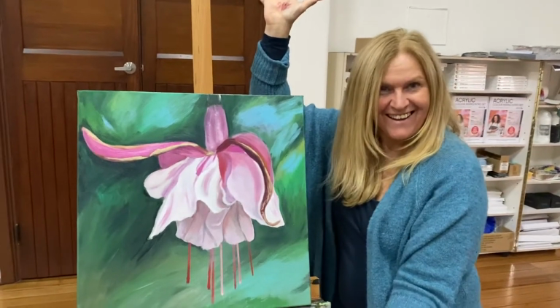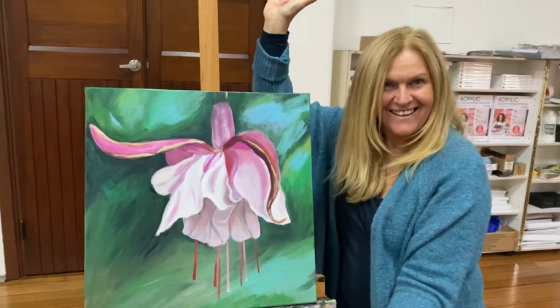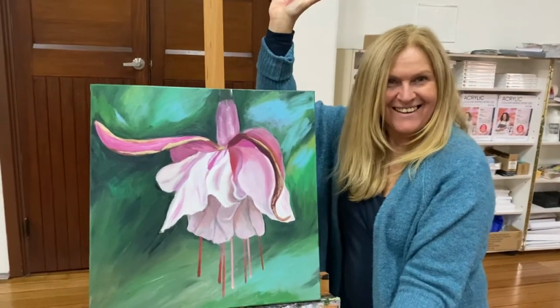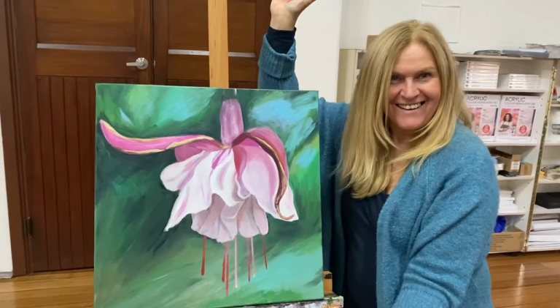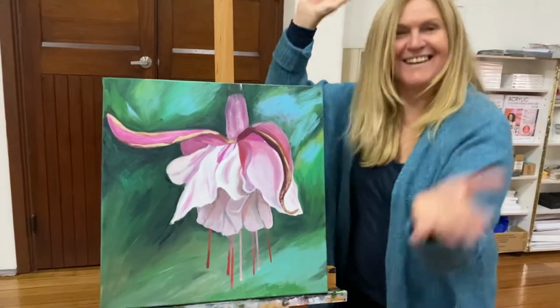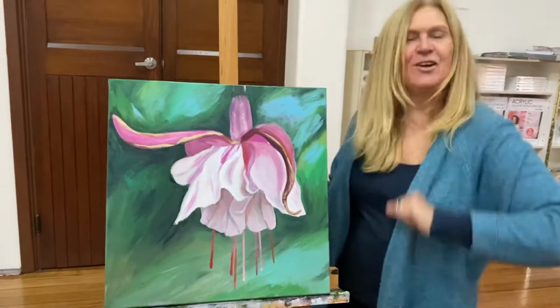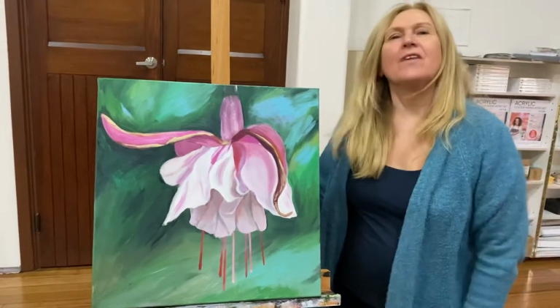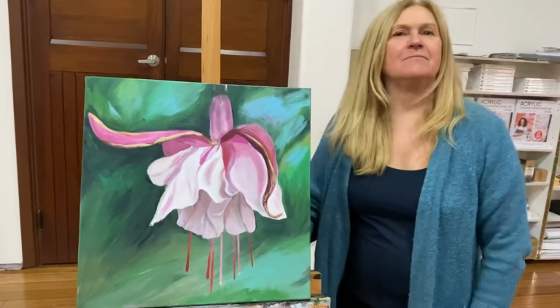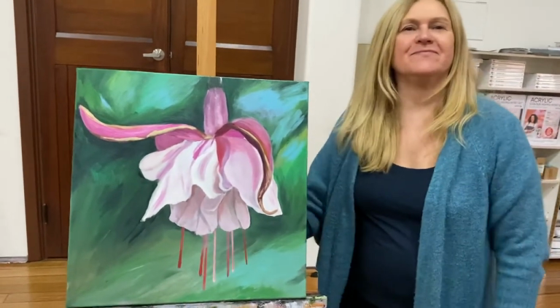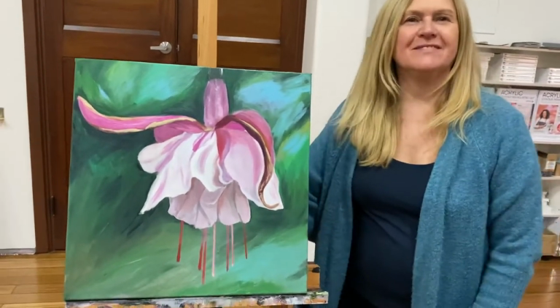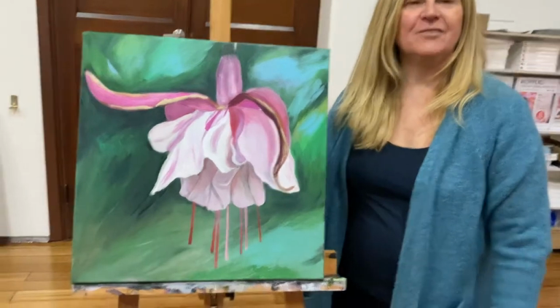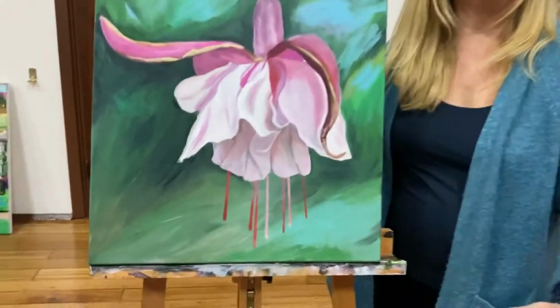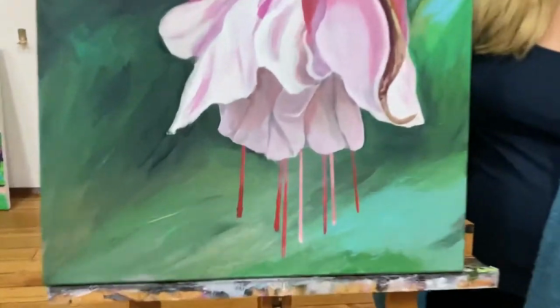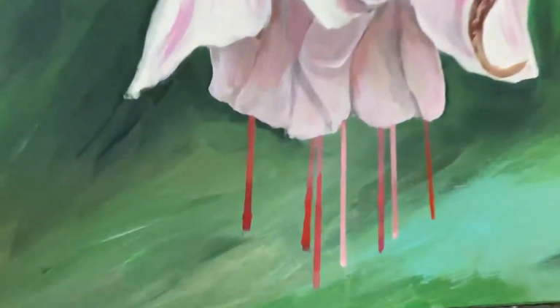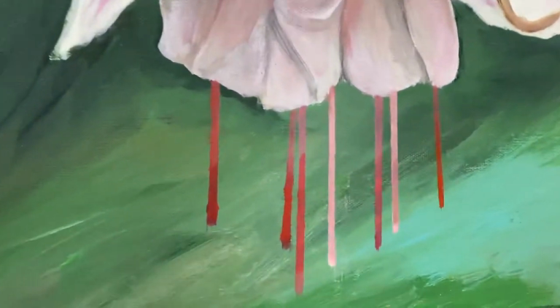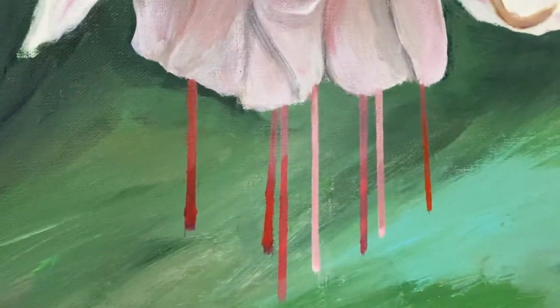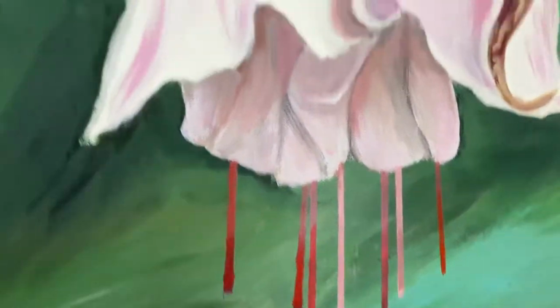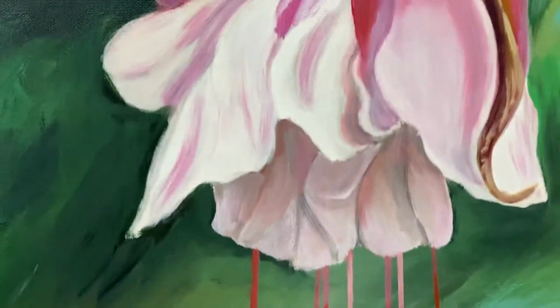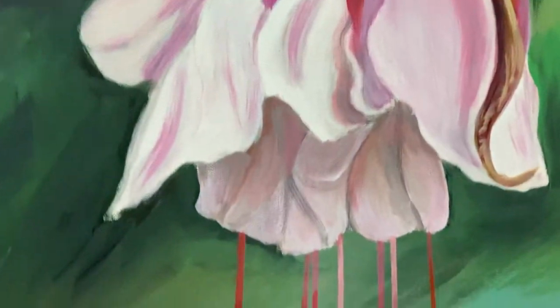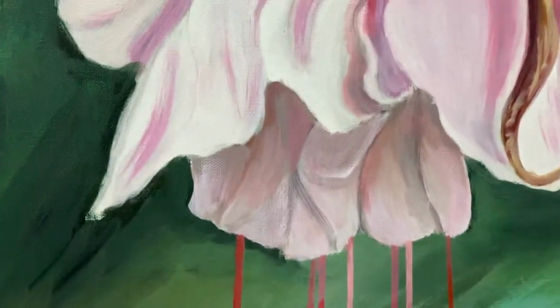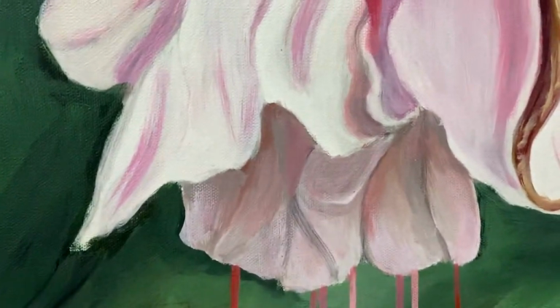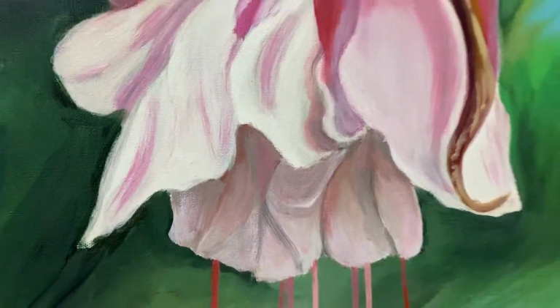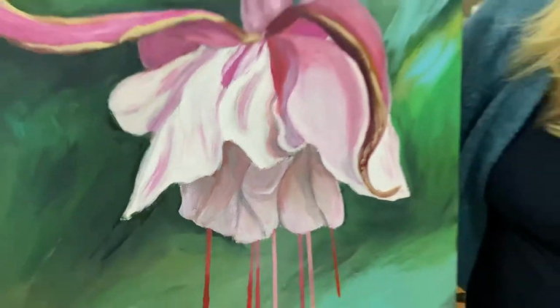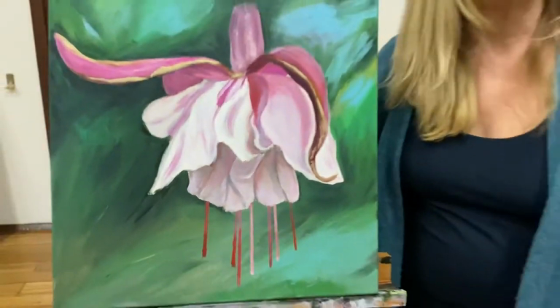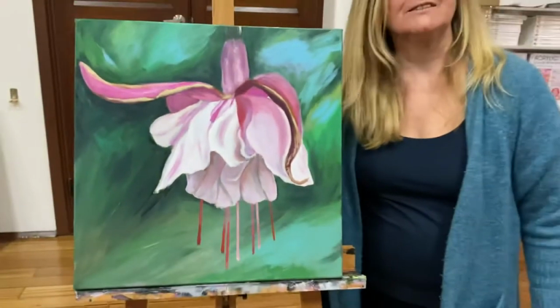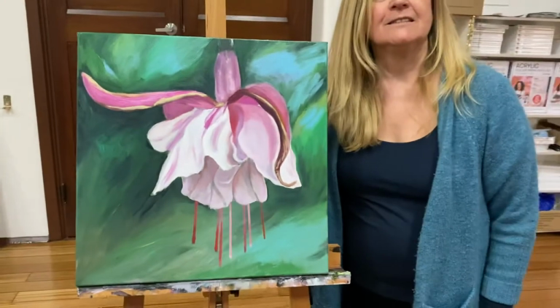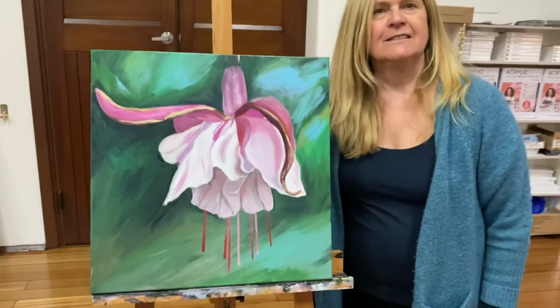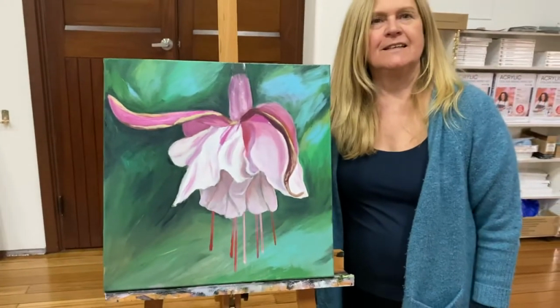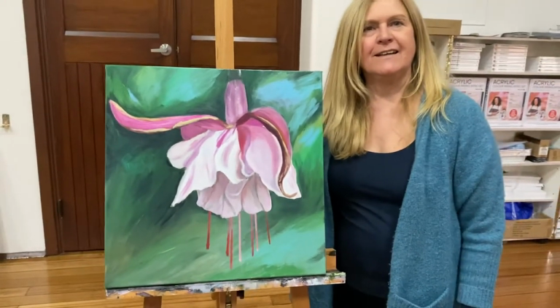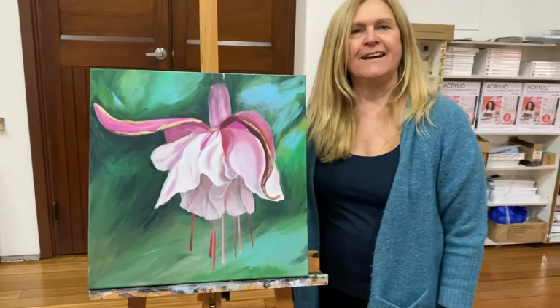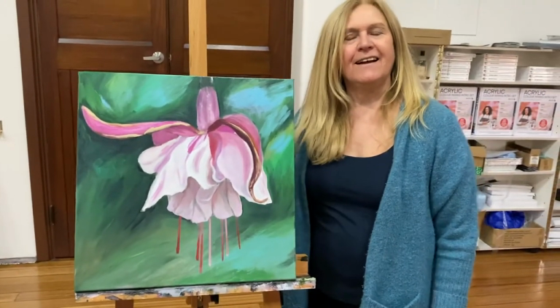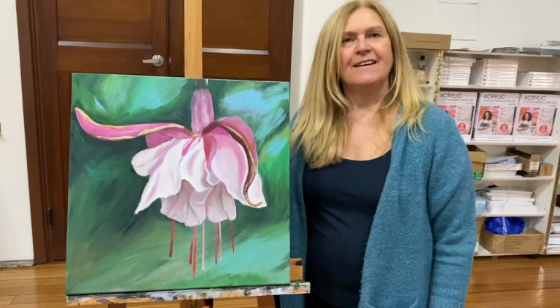Lucy, that looks fantastic! You've just got a little bit more to do — a couple of little bottoms of the stamens and a tiny bit of edges to finish — but you did a great job, lovely. Did you have fun today?